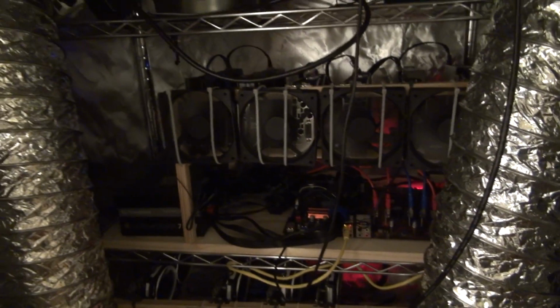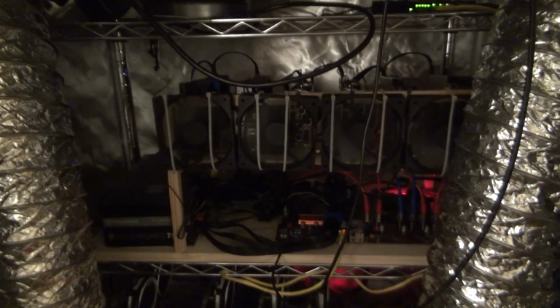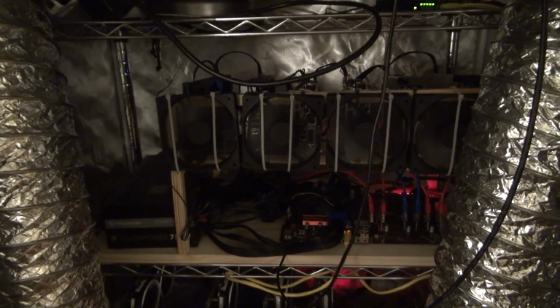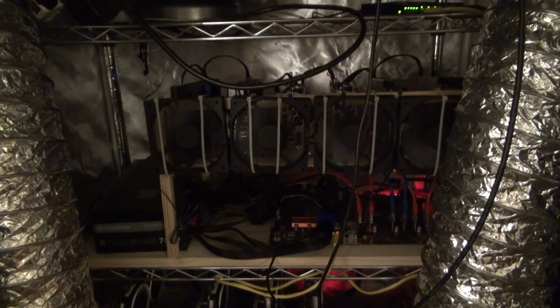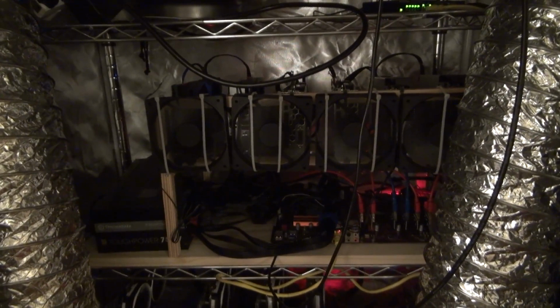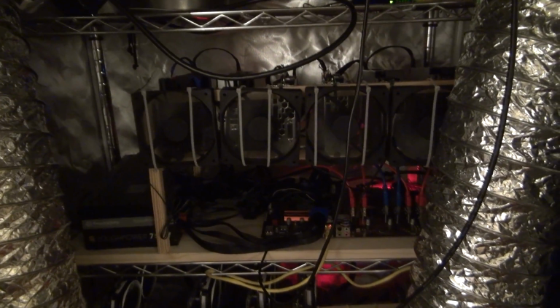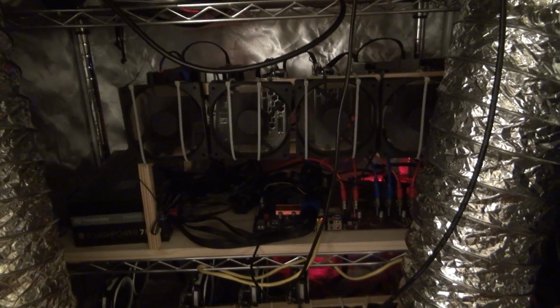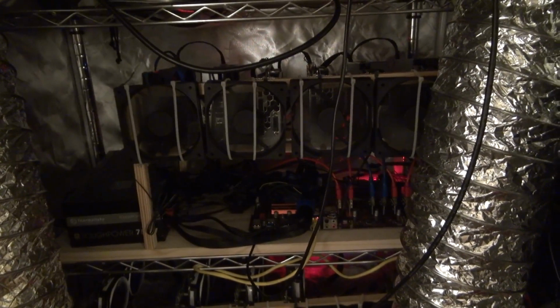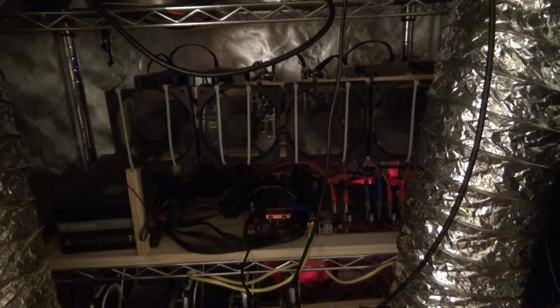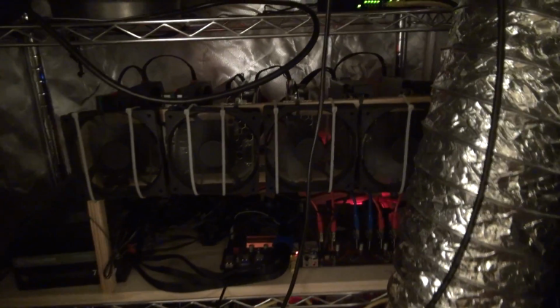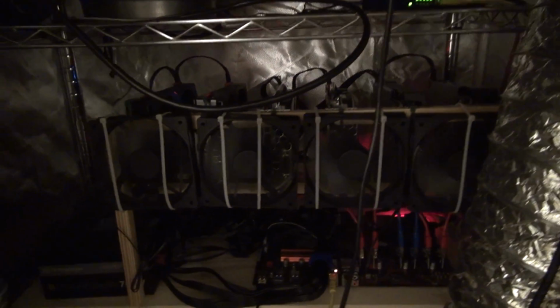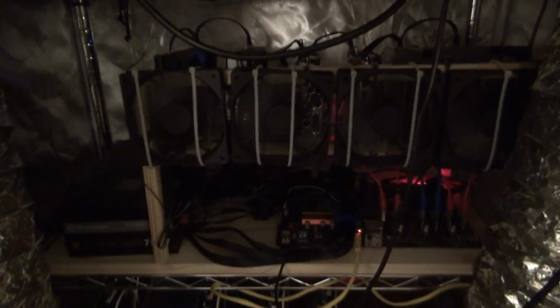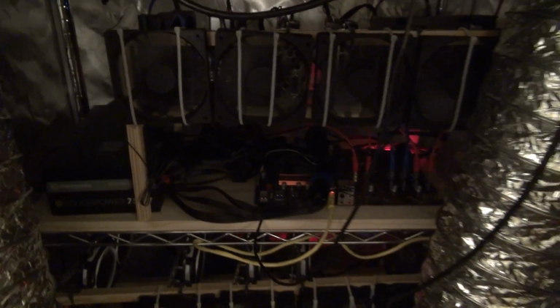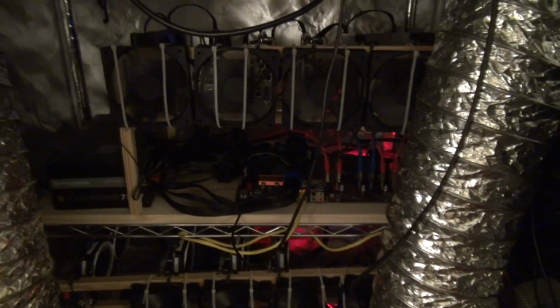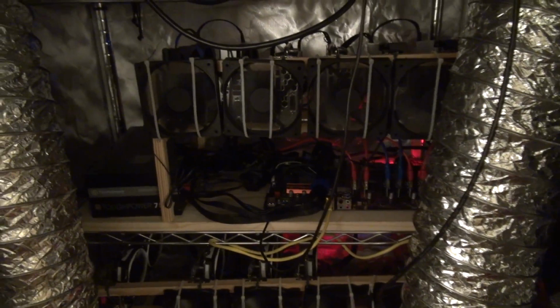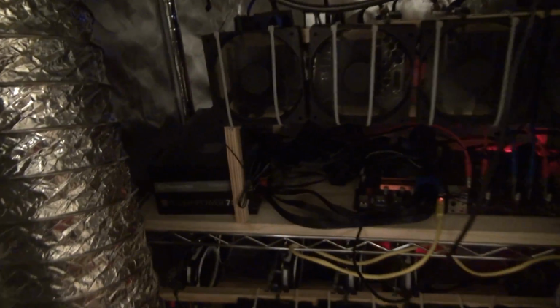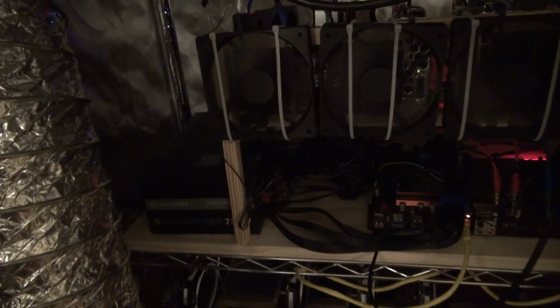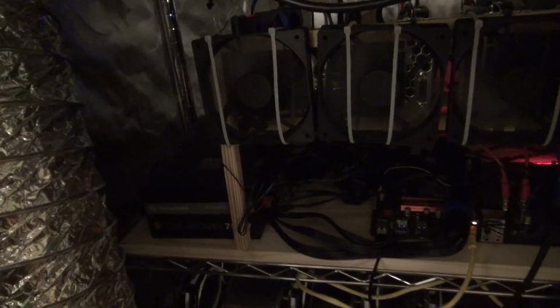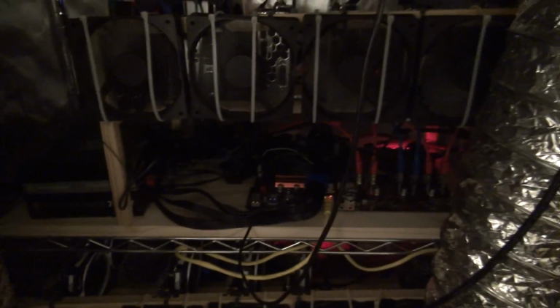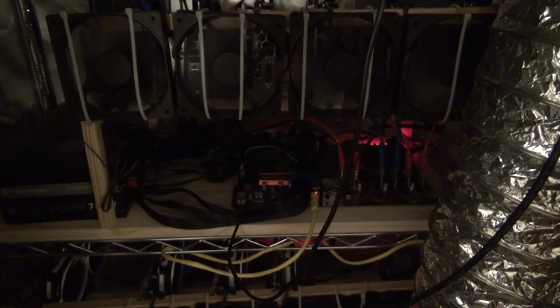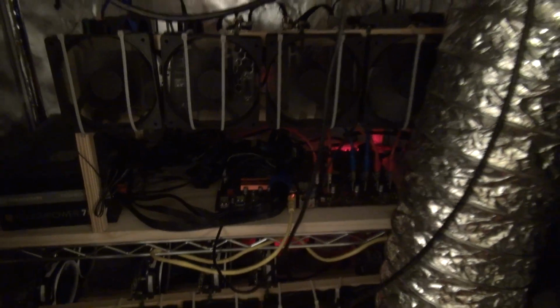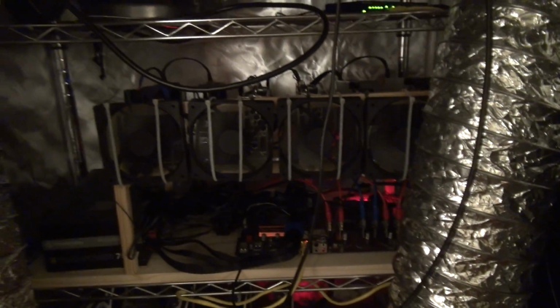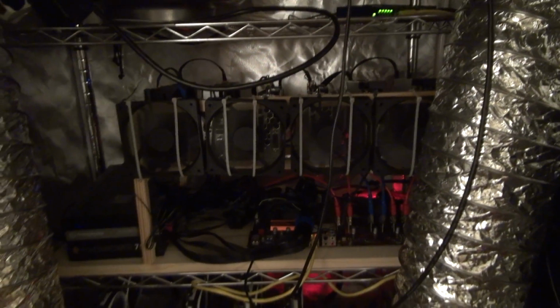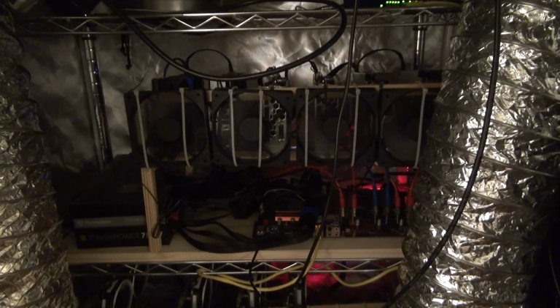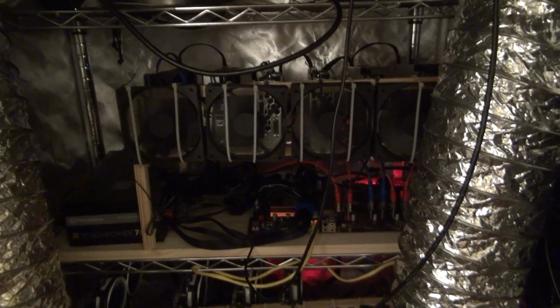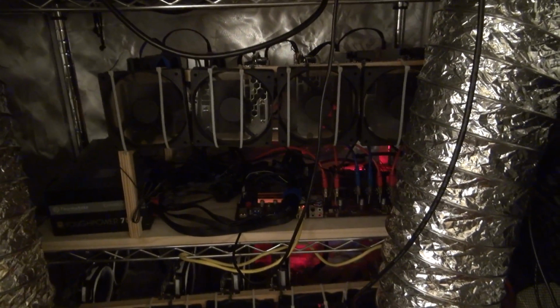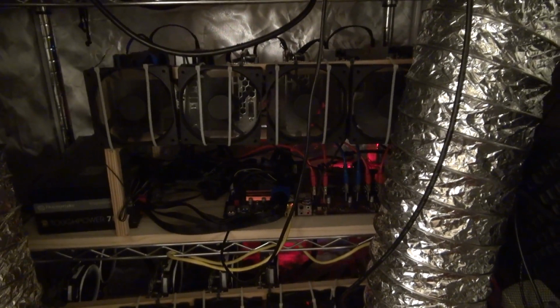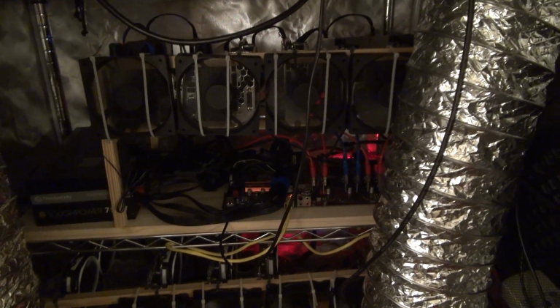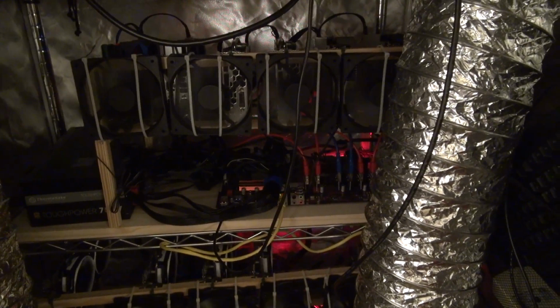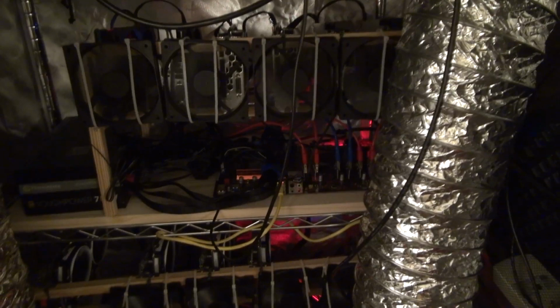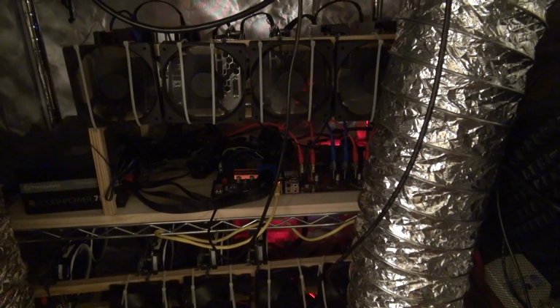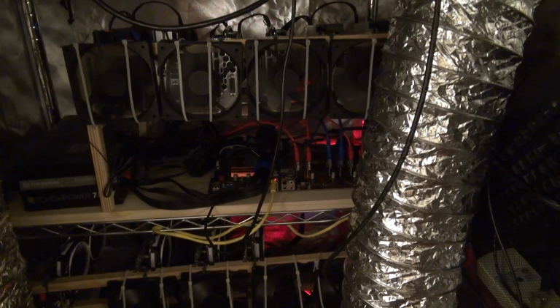The first rig up here is six RX 570s — kind of a mishmash of different cards — with two 750-watt power supplies. That one's running around 175 megahashes mining Ethereum. All of these are mining Ethereum, by the way.